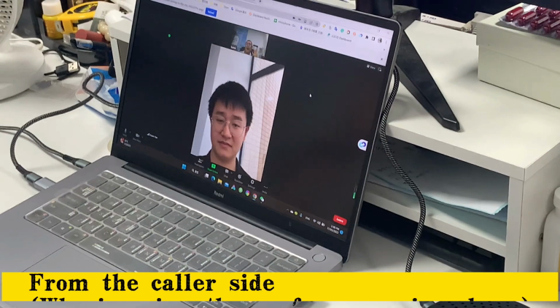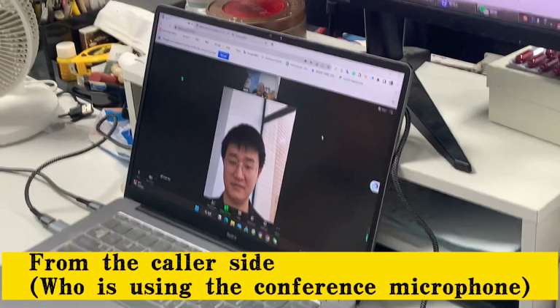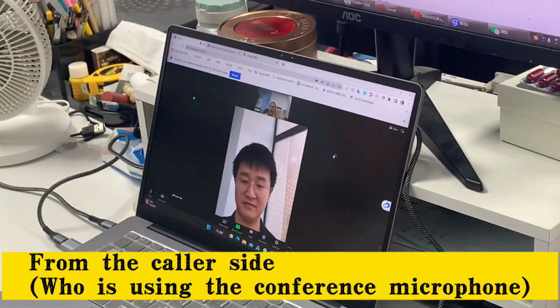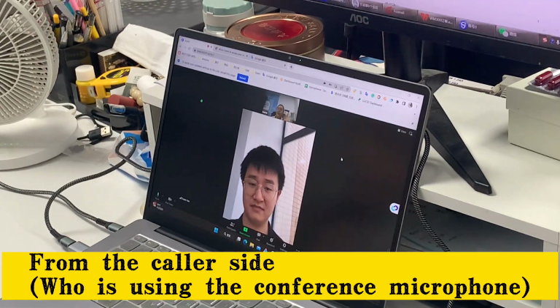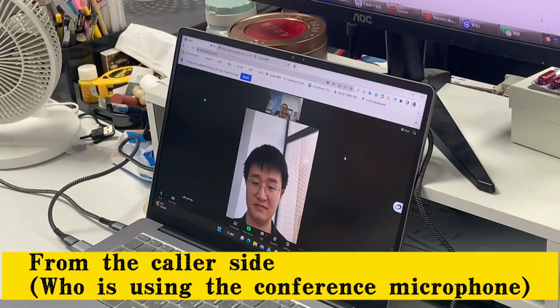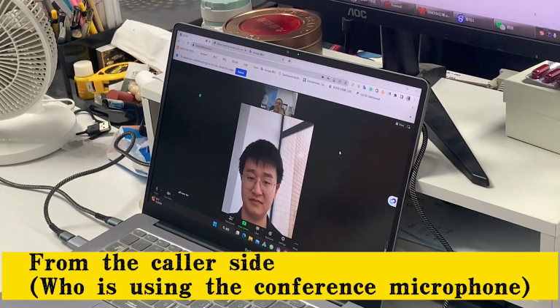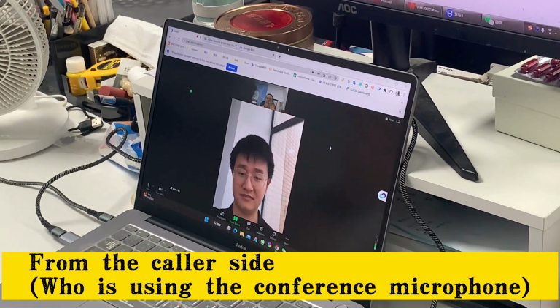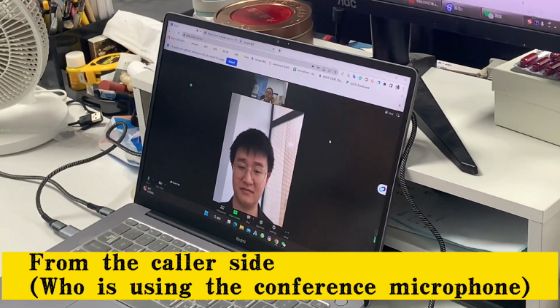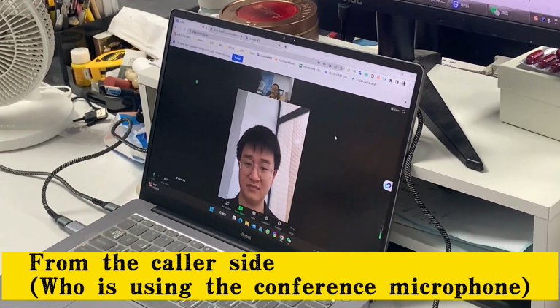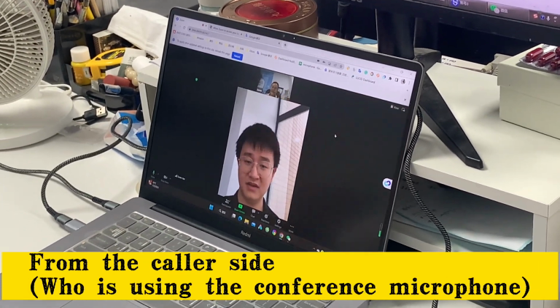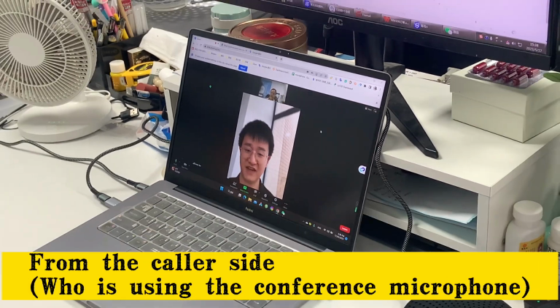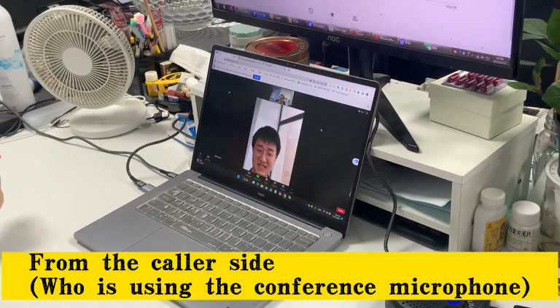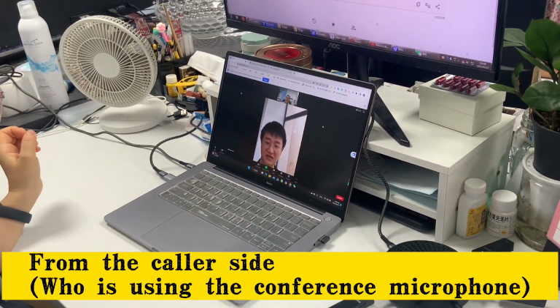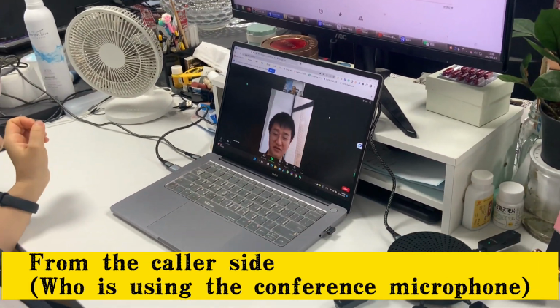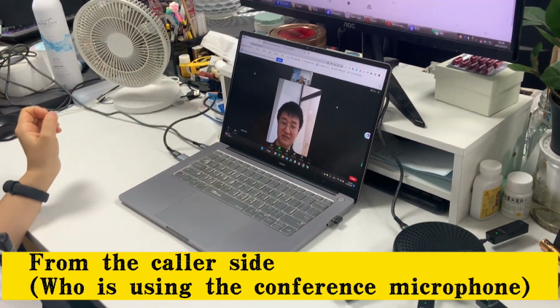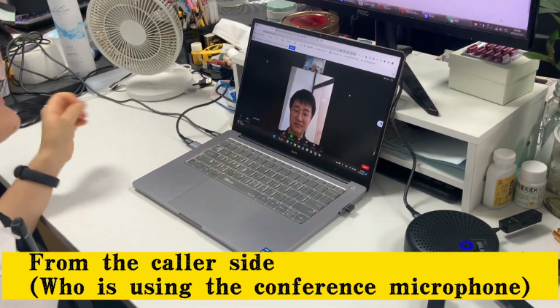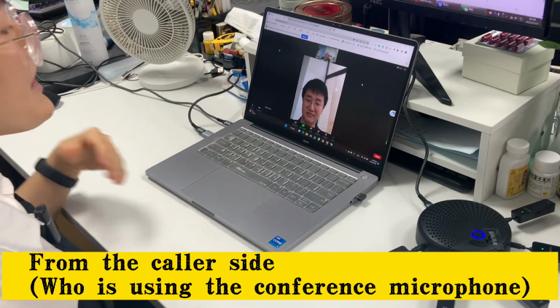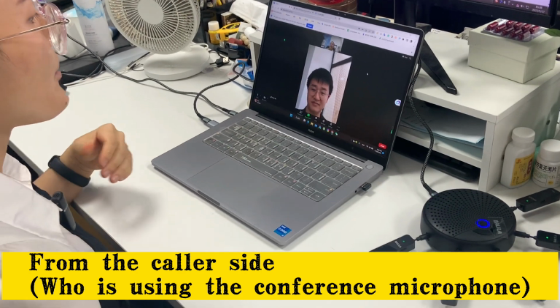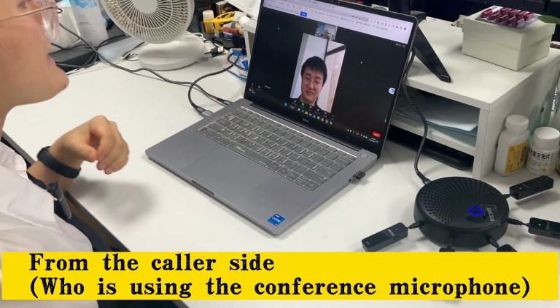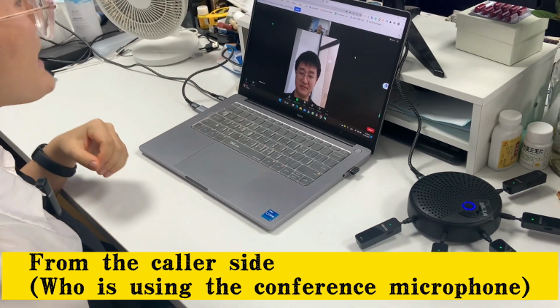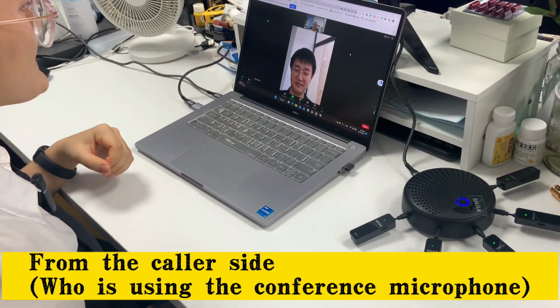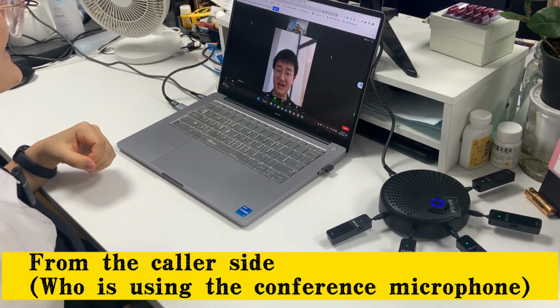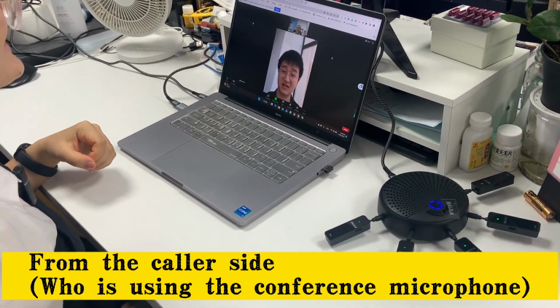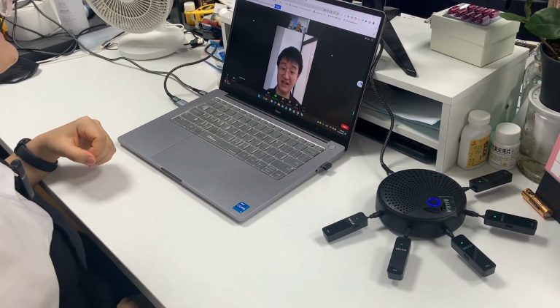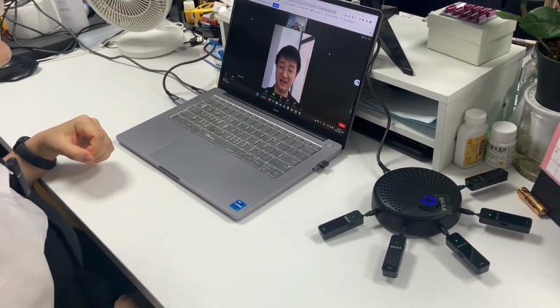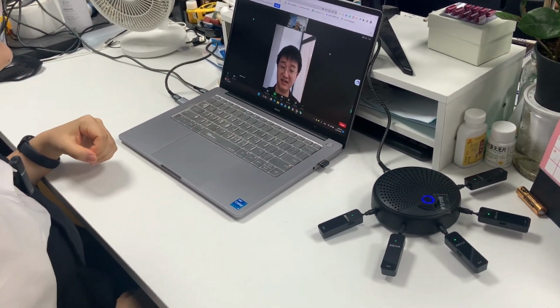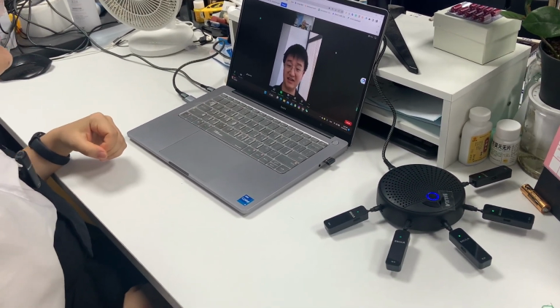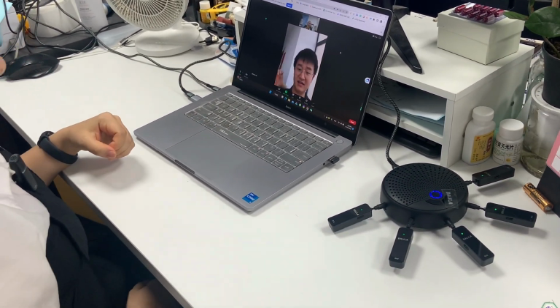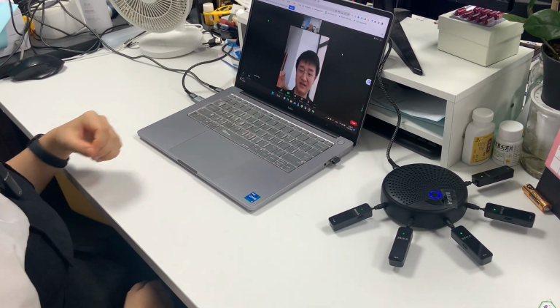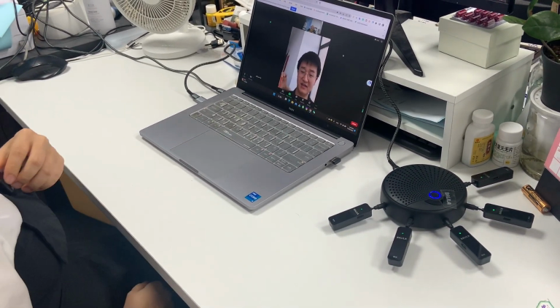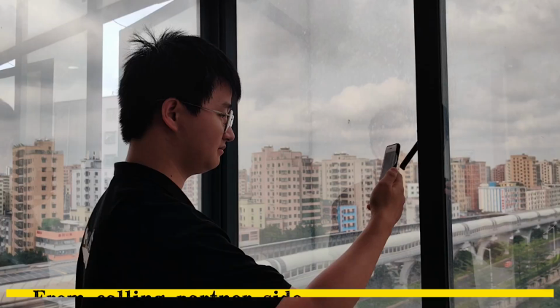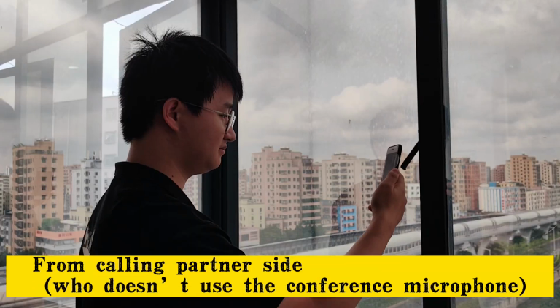Hi camera, how are you today? I'm fine, thank you. Can you hear my voice clearly? Yes, clearly. Okay.